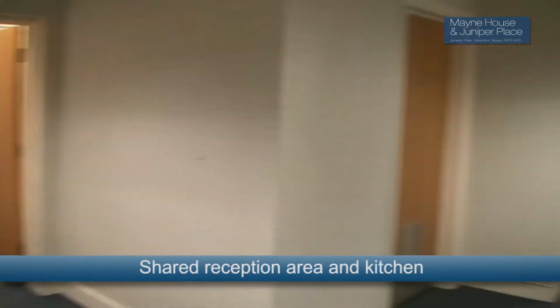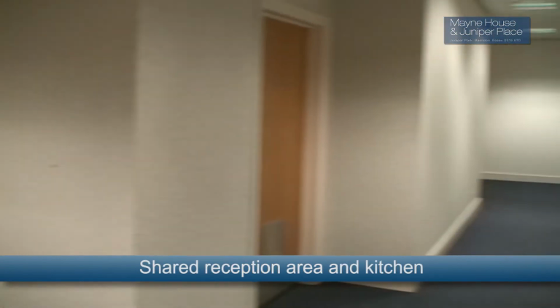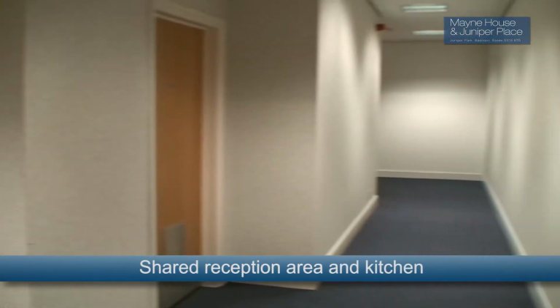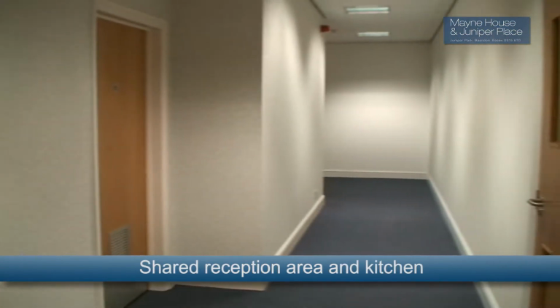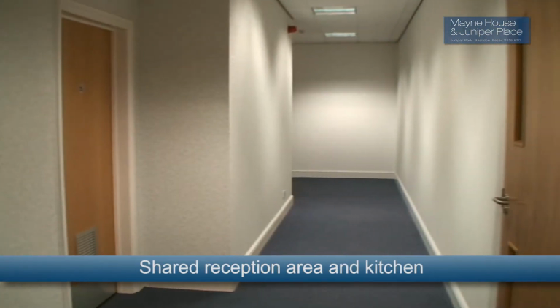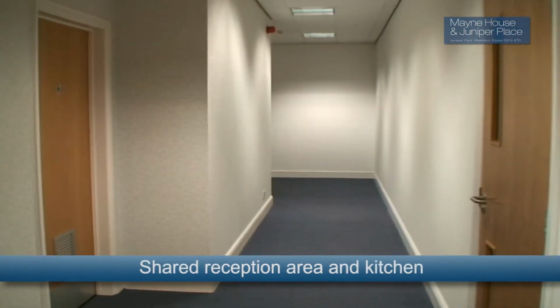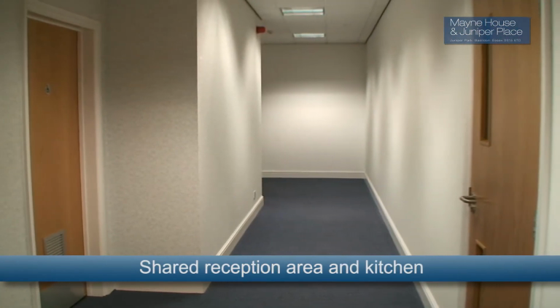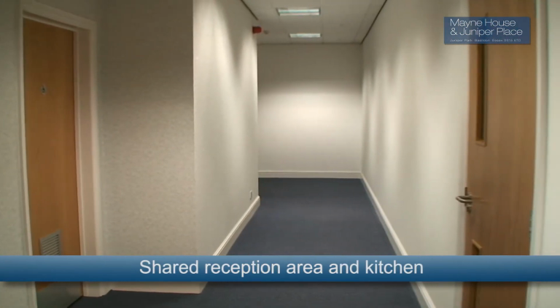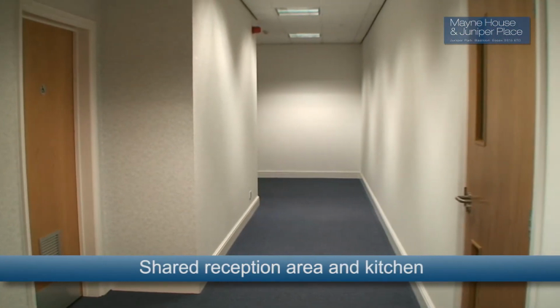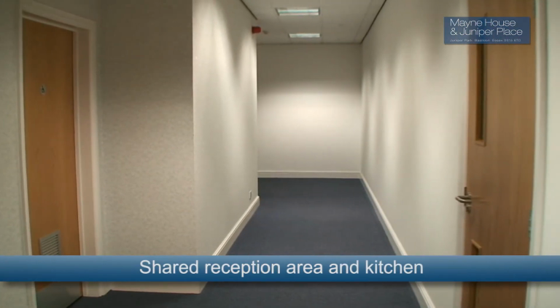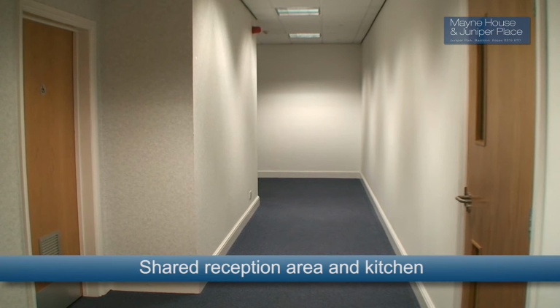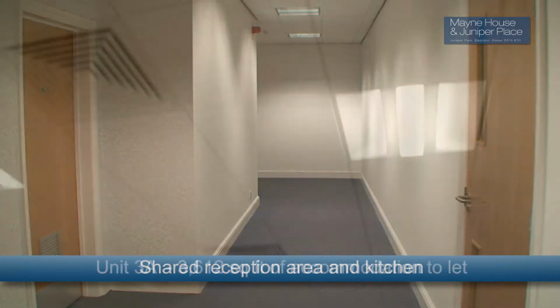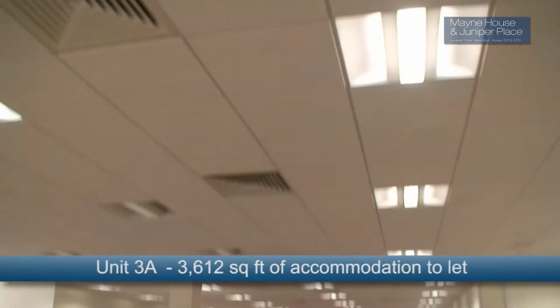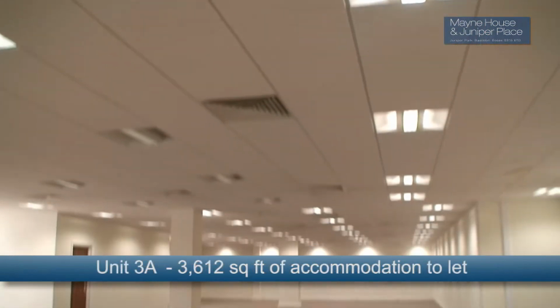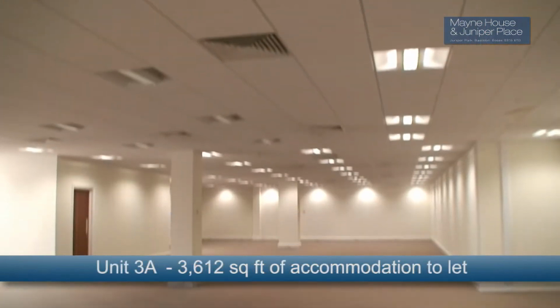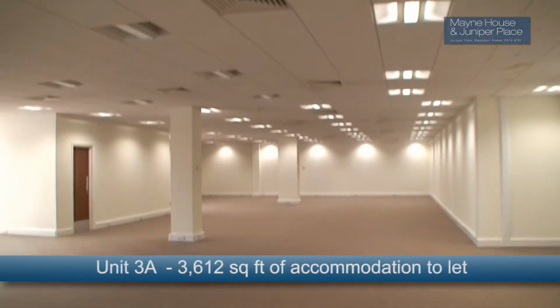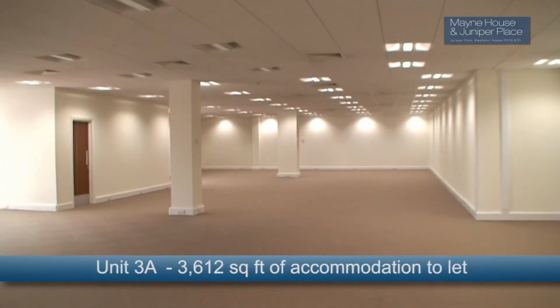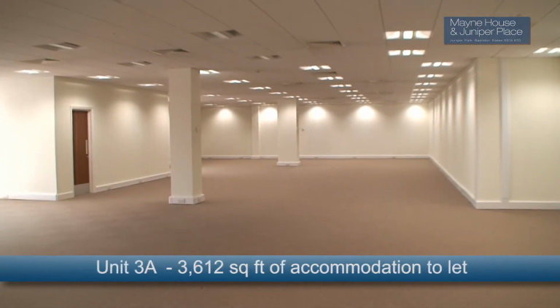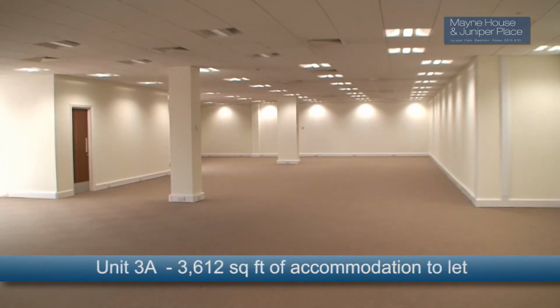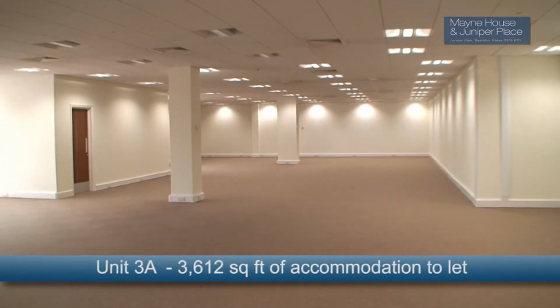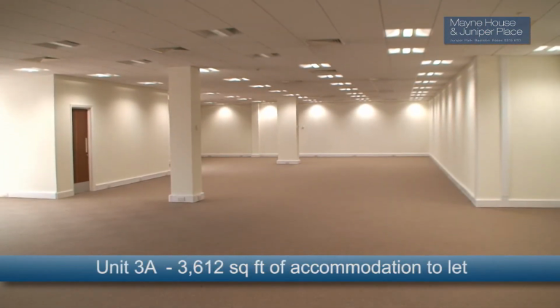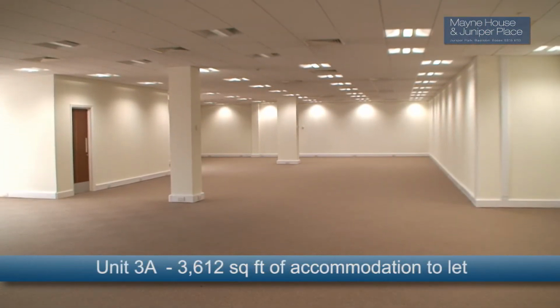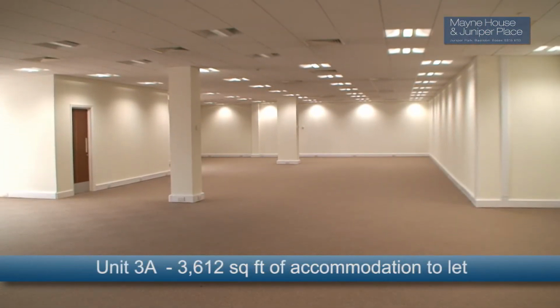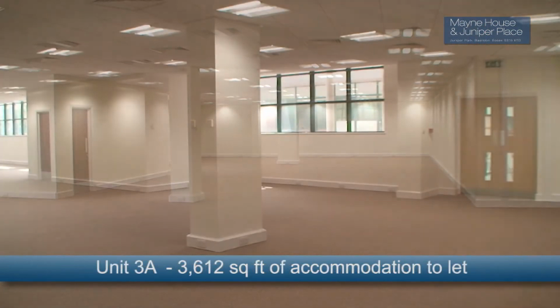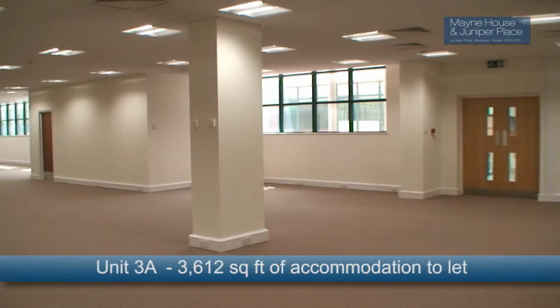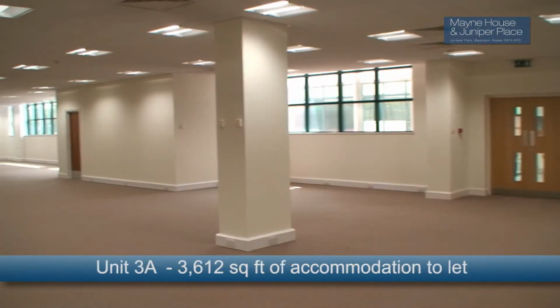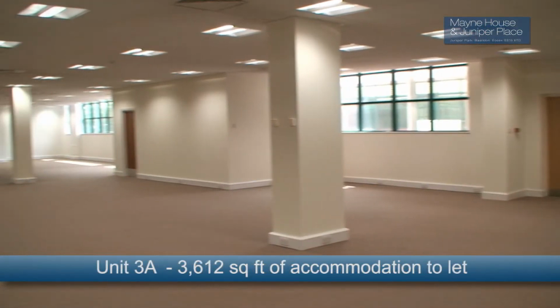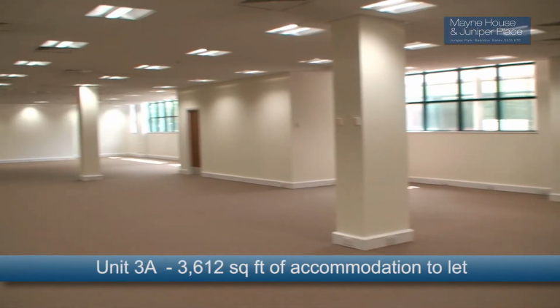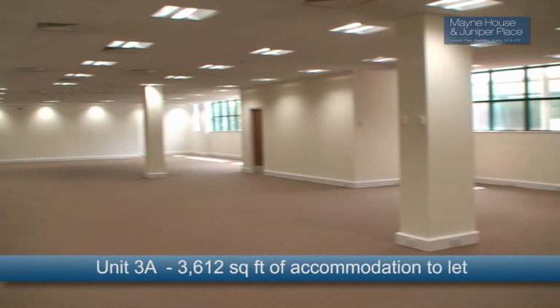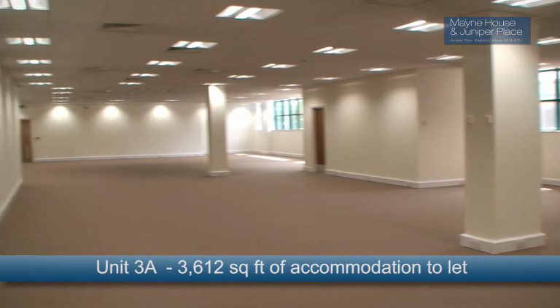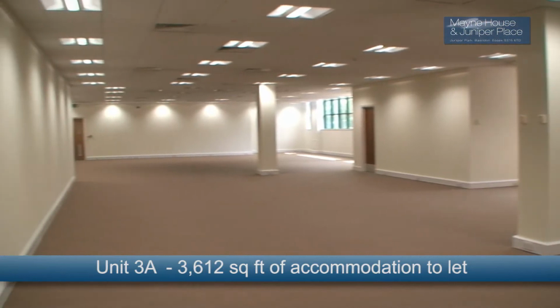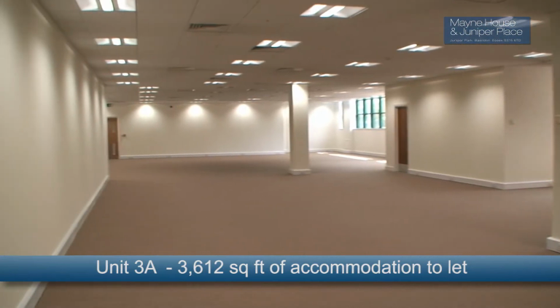Juniper Place has a shared reception area and kitchen, and Unit 3A is available to let, offering 3,612 square feet of accommodation.